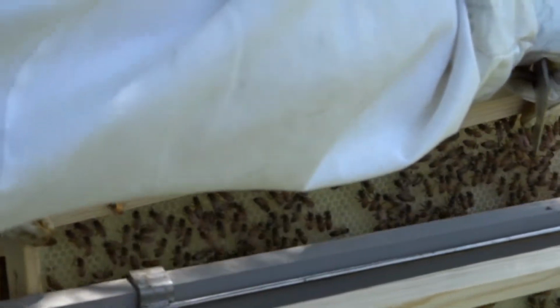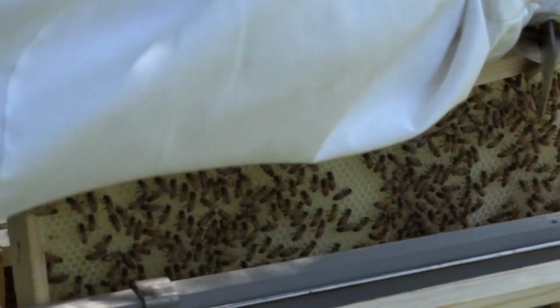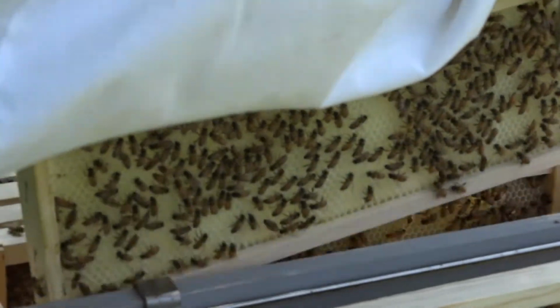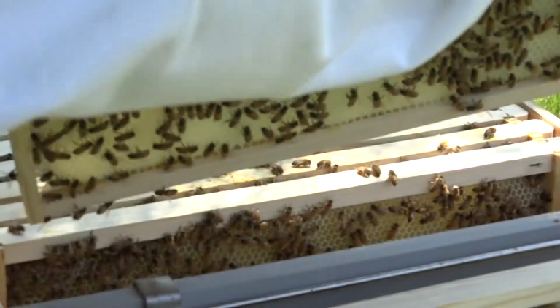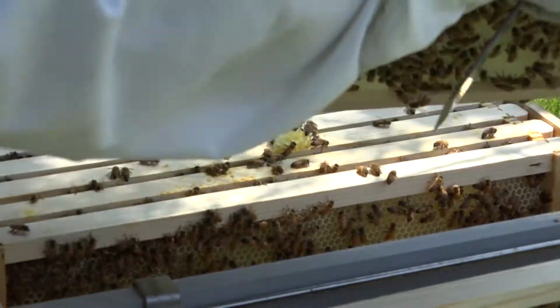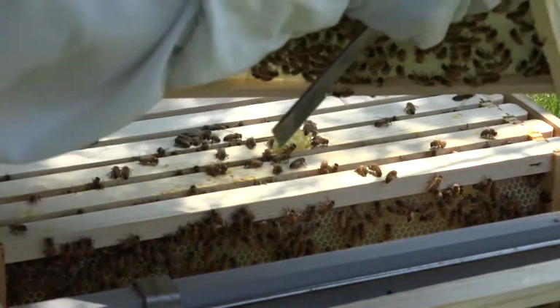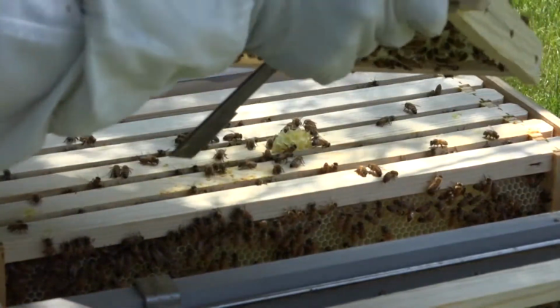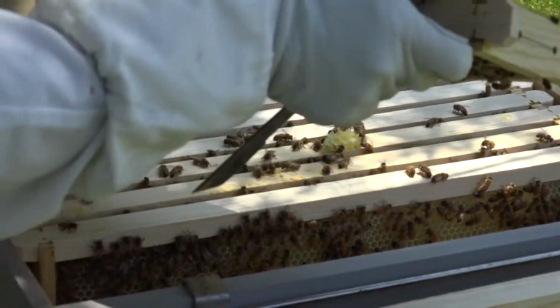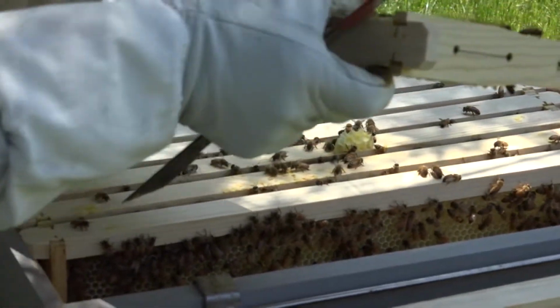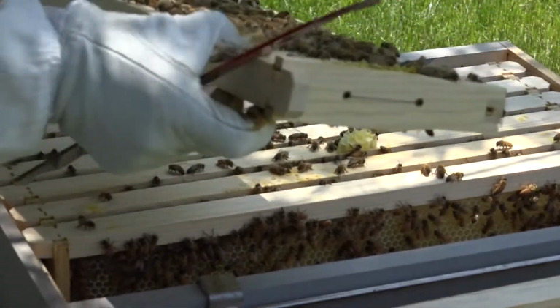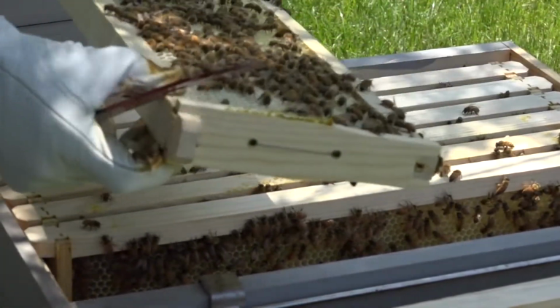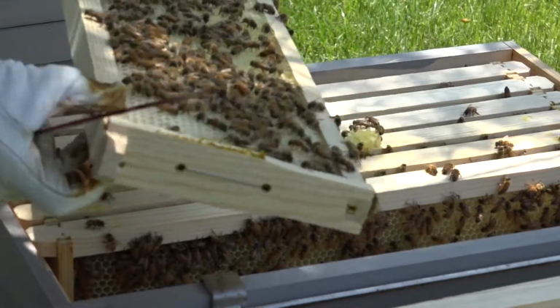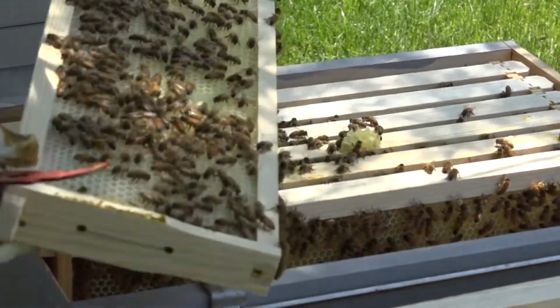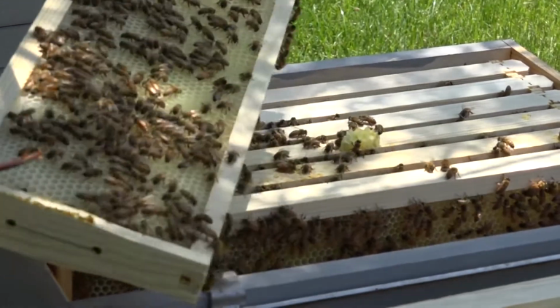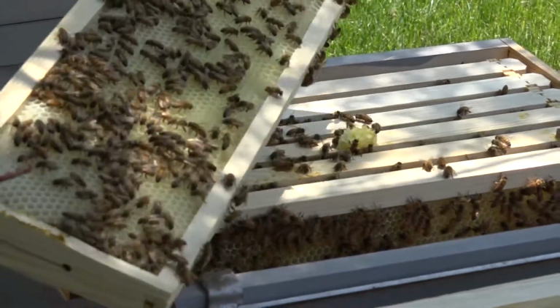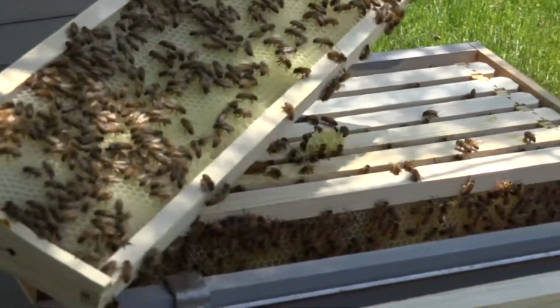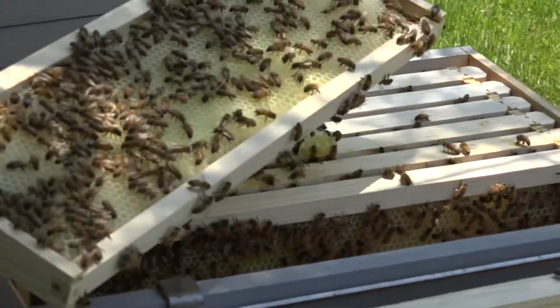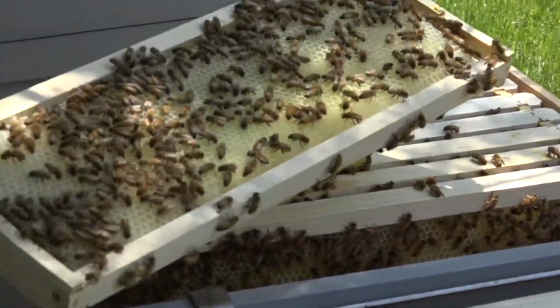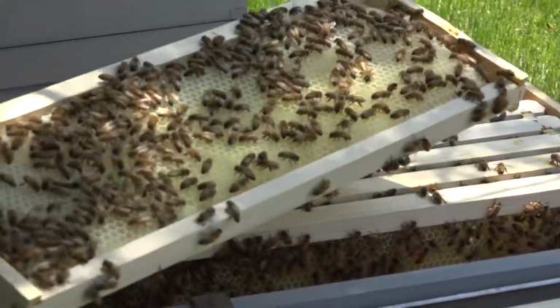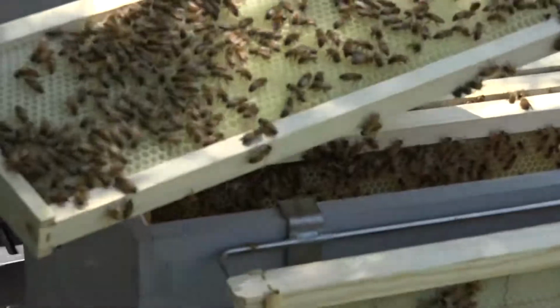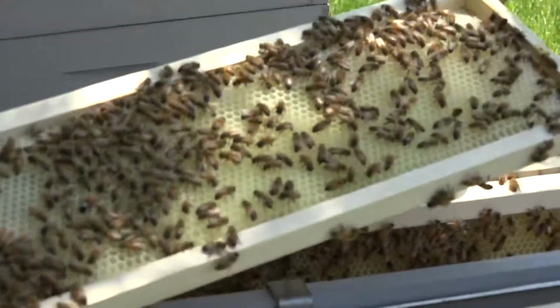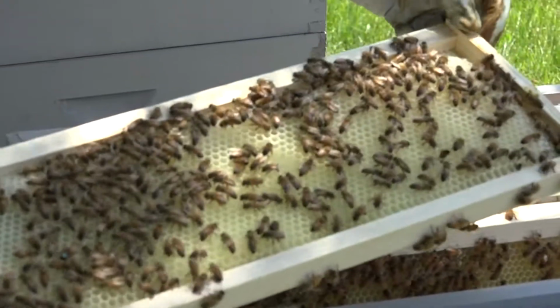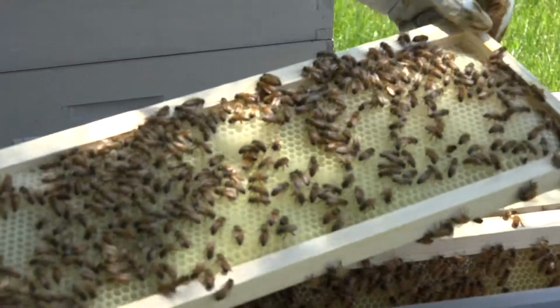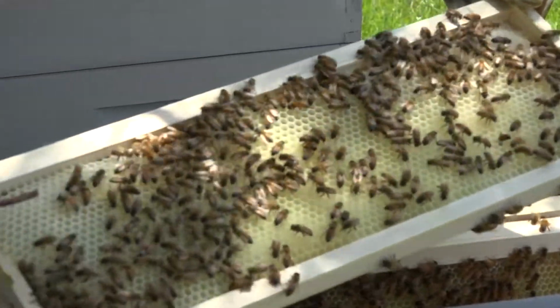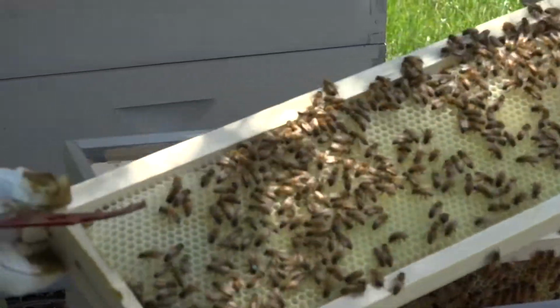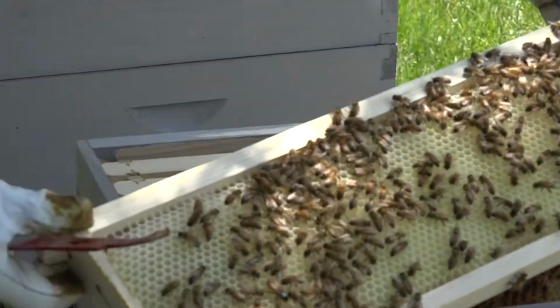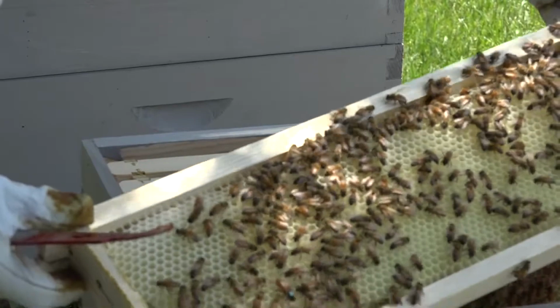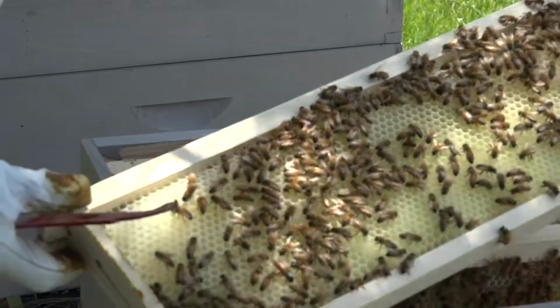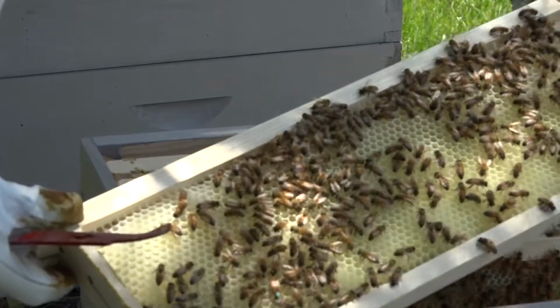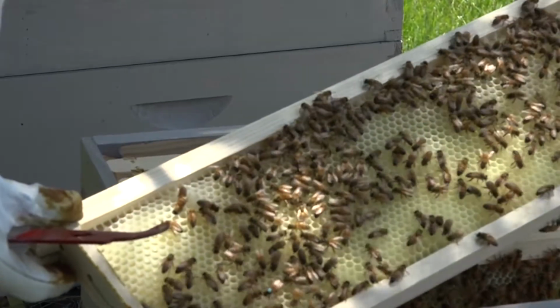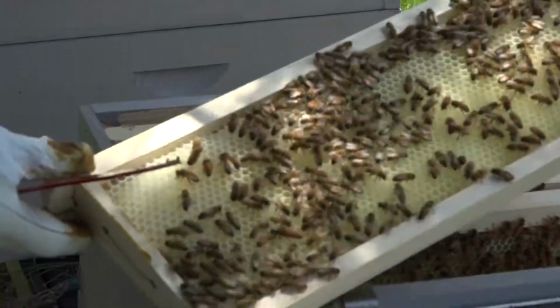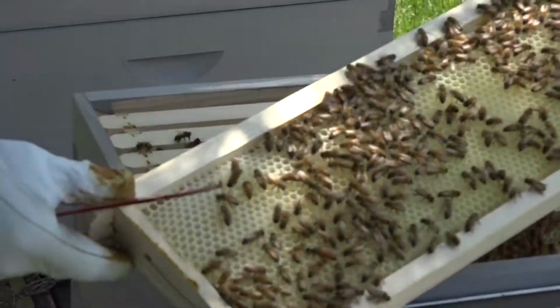If you recall, last week we did not see the queen — we saw a lot of brood. There's the queen, right there! Where is she? She's heading down.